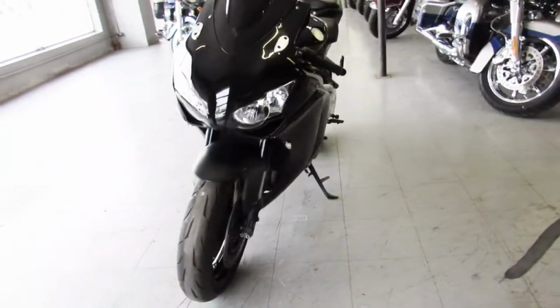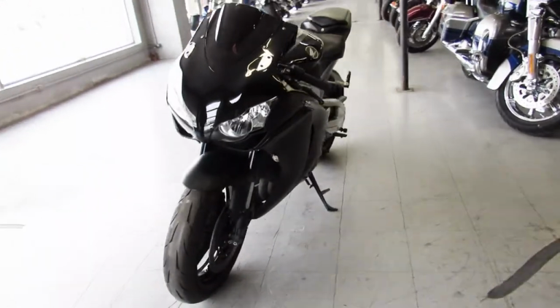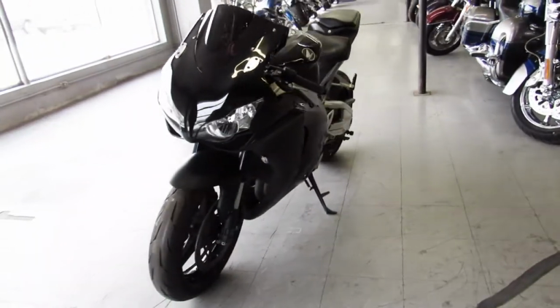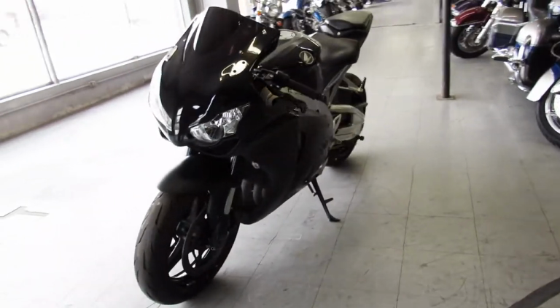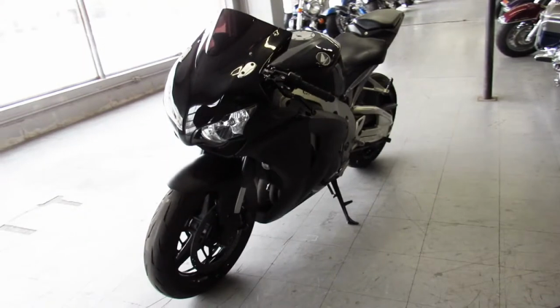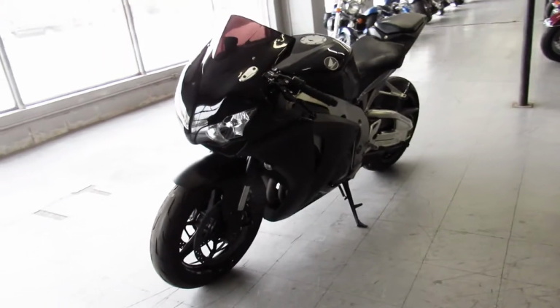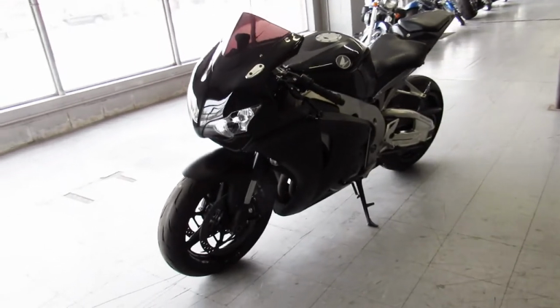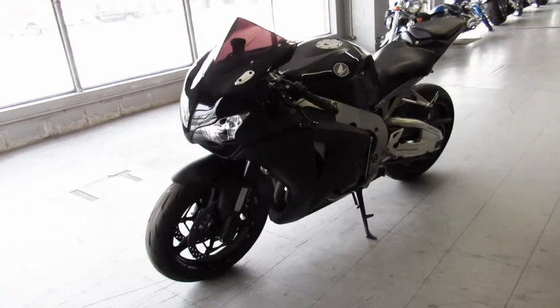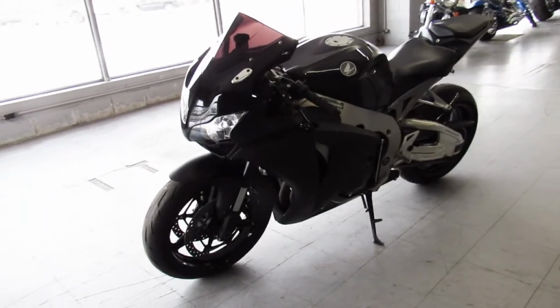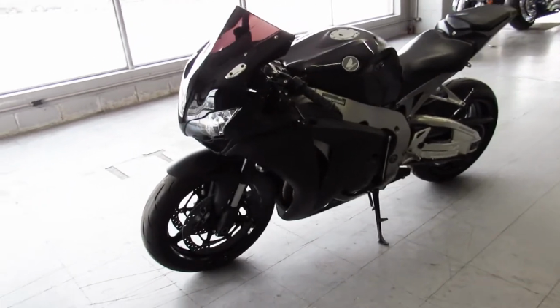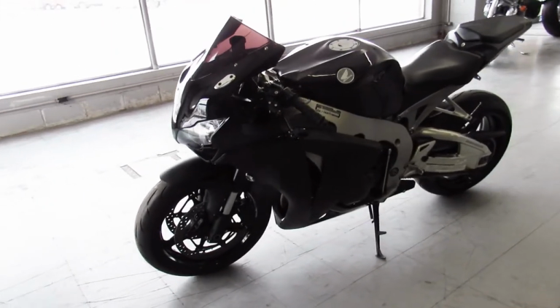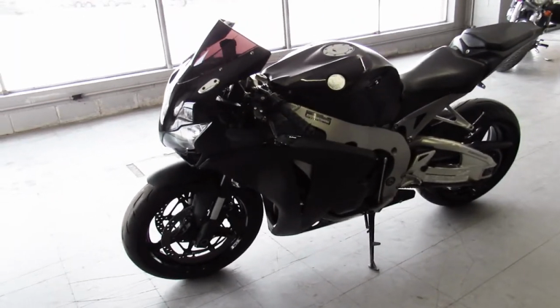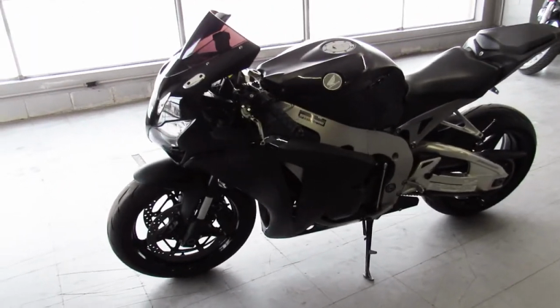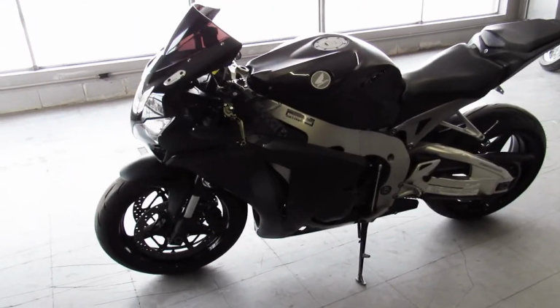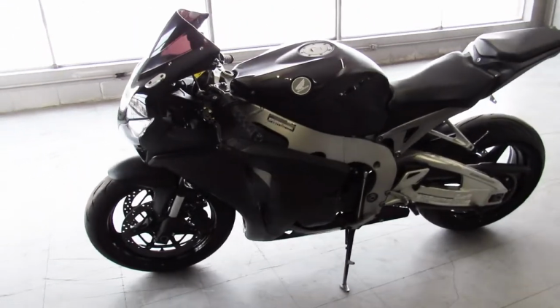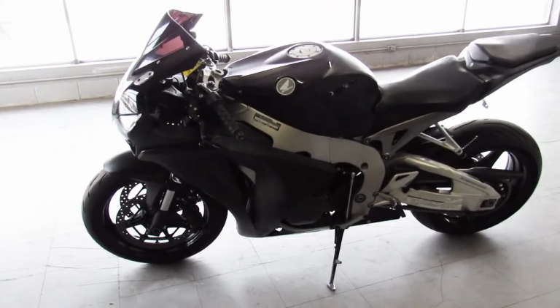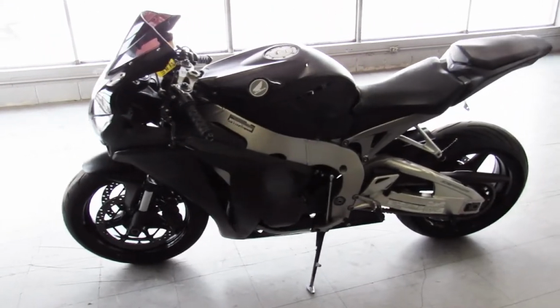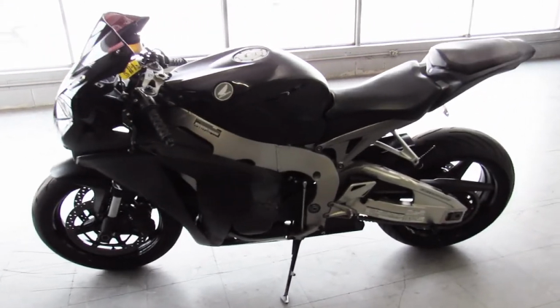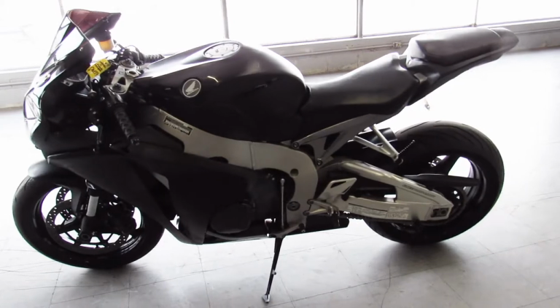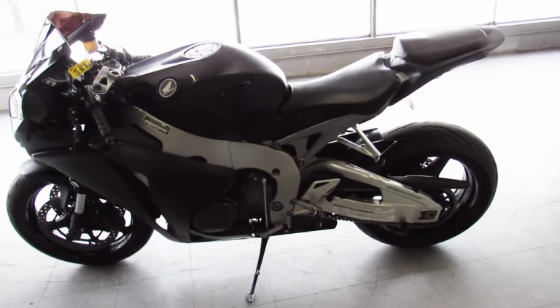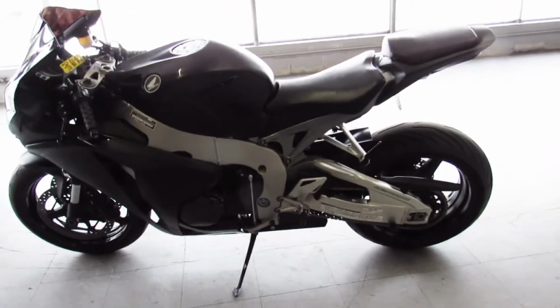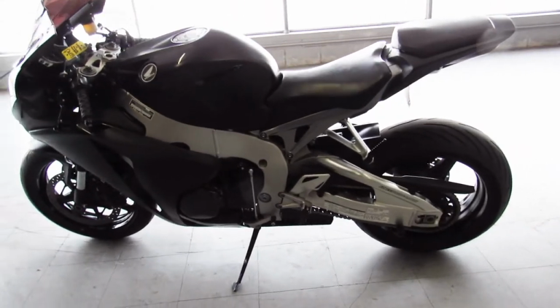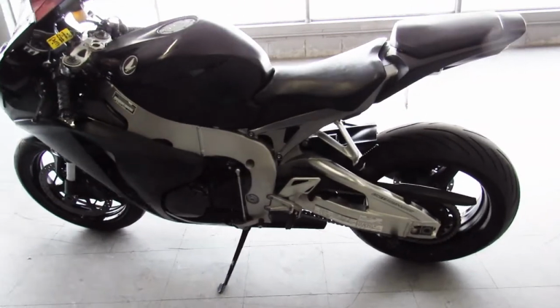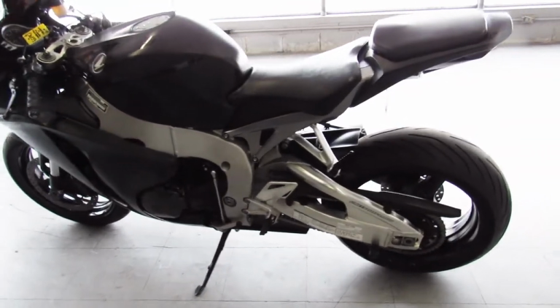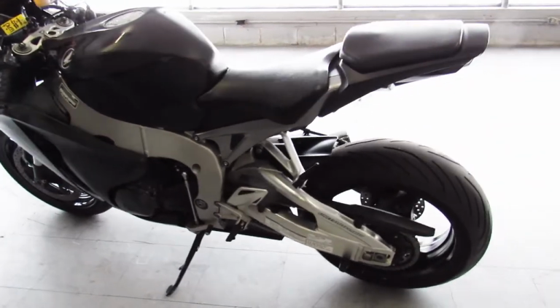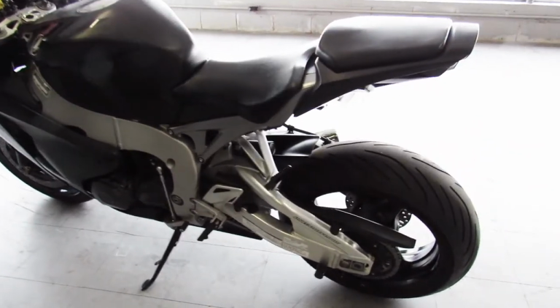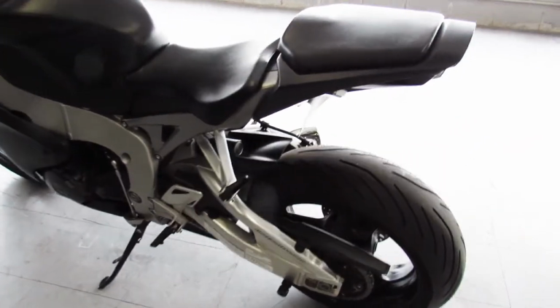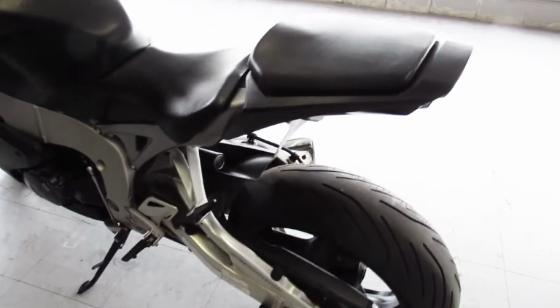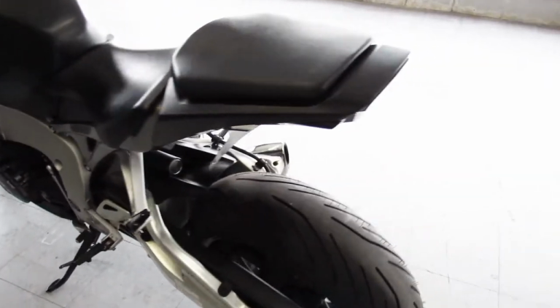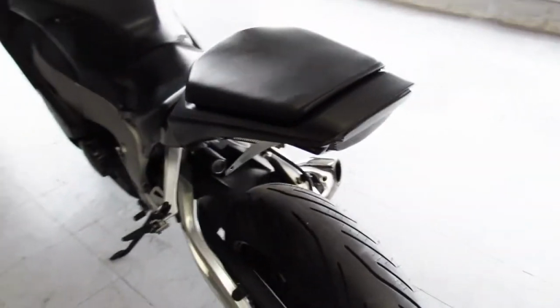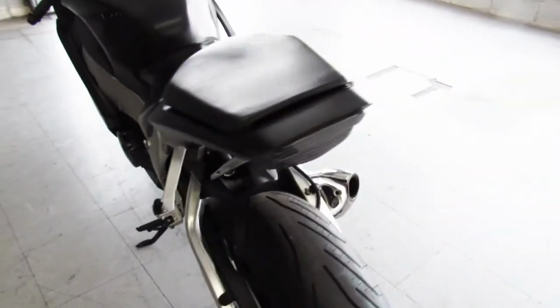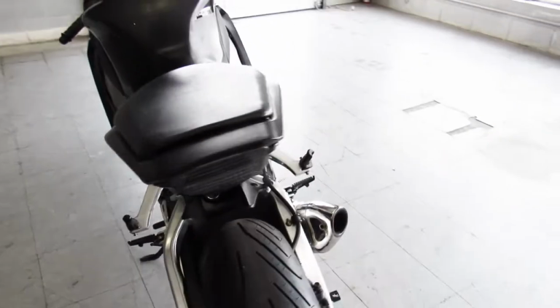It's got a few extras: CRG adjustable levers, fender eliminator kit, integrated LED rear turn signals, and a Yoshimura exhaust that makes this CBR1000 sound as cool as it looks.